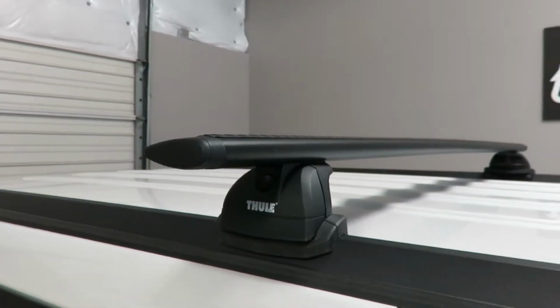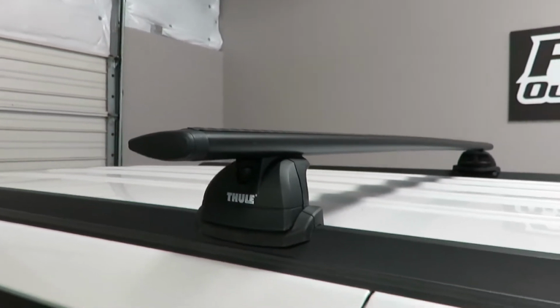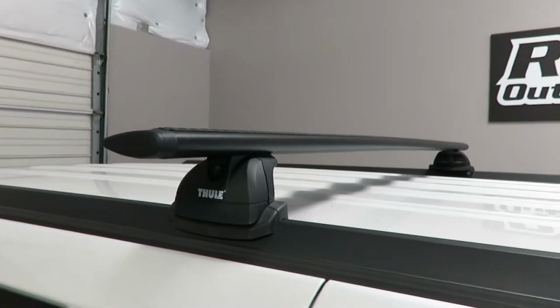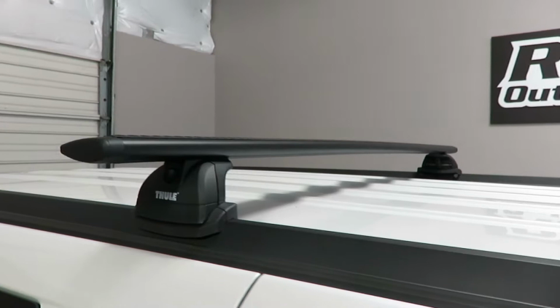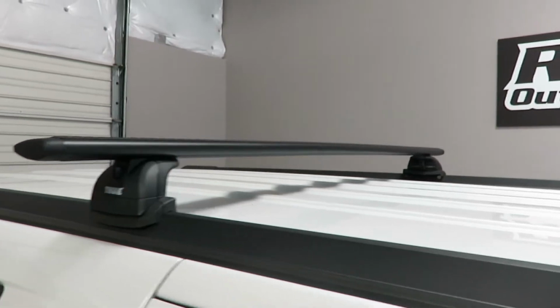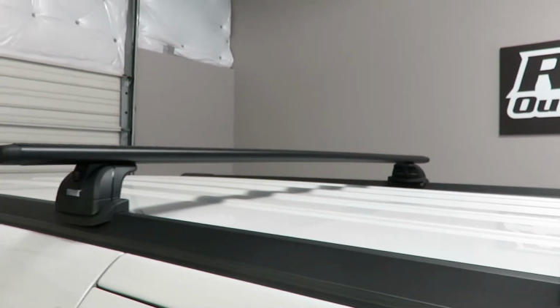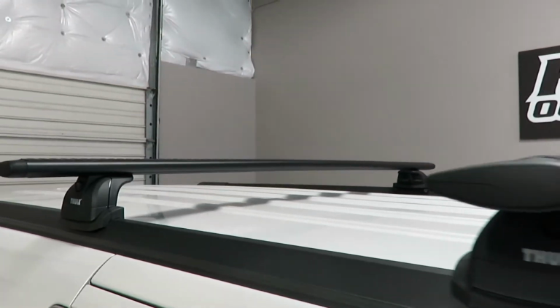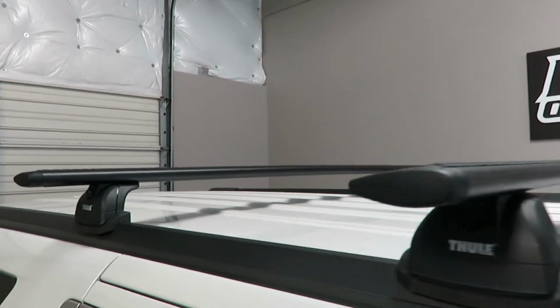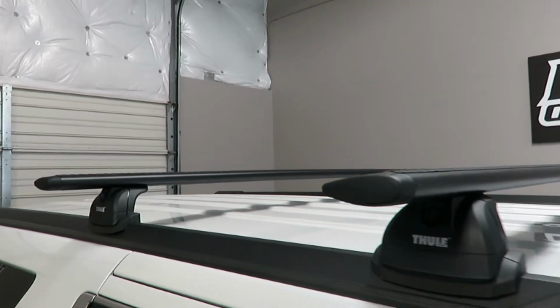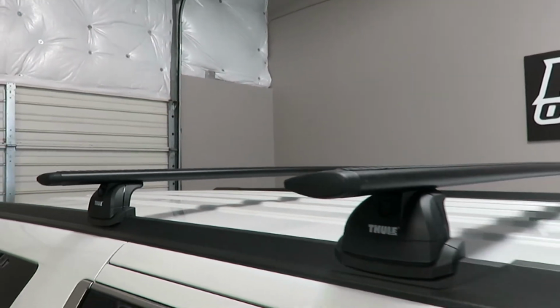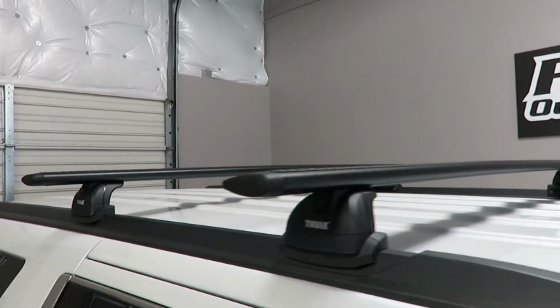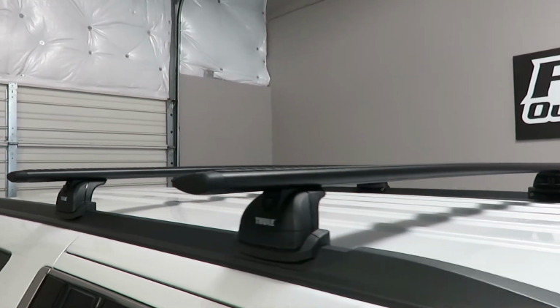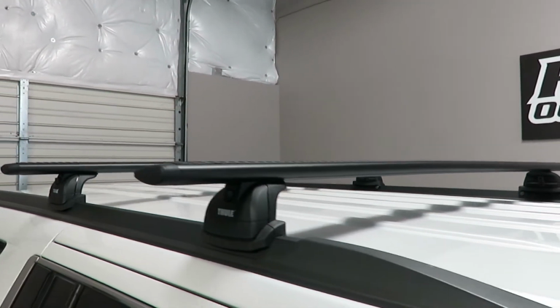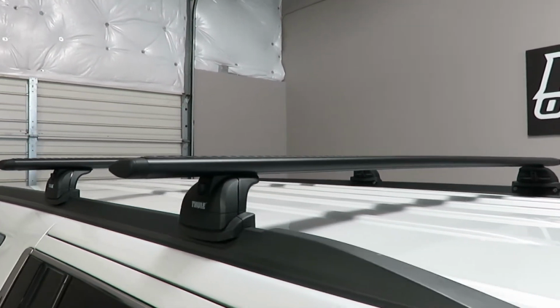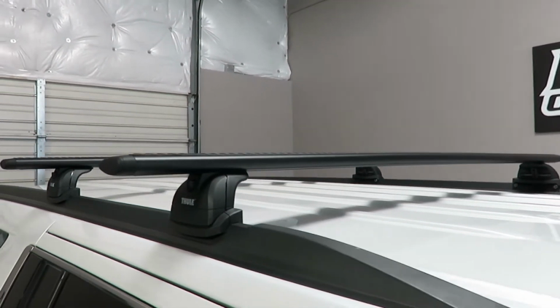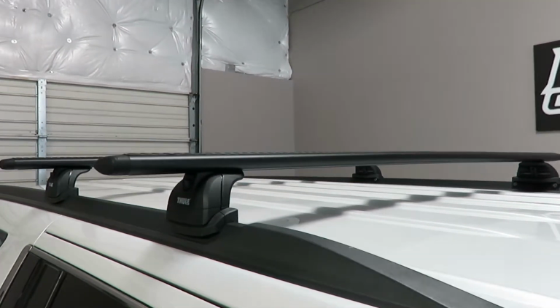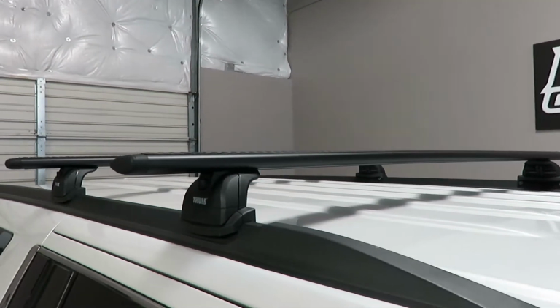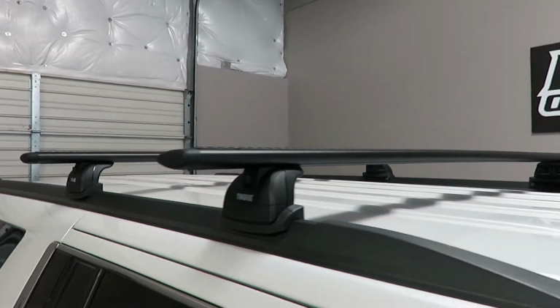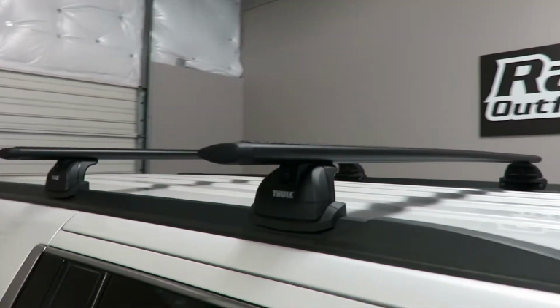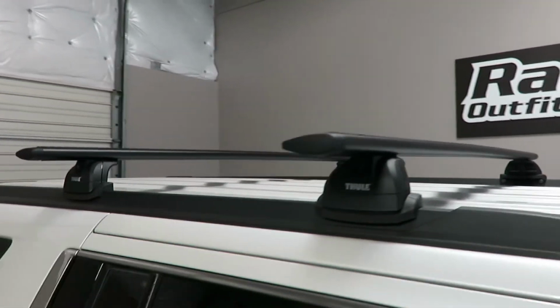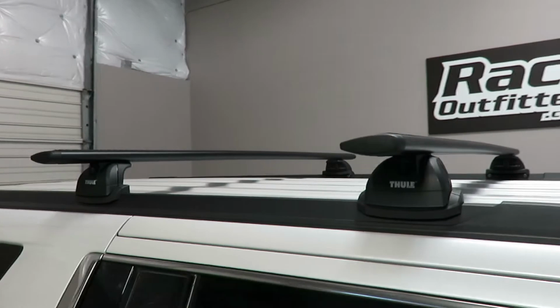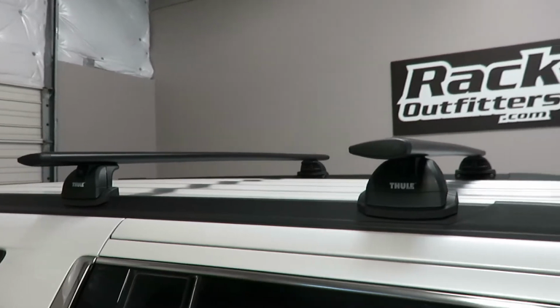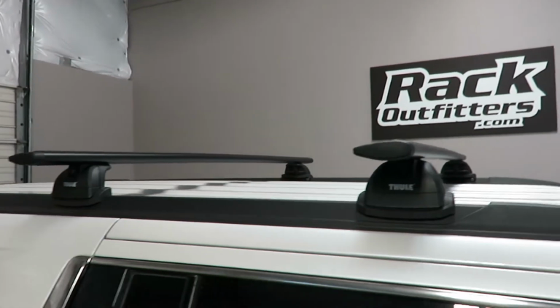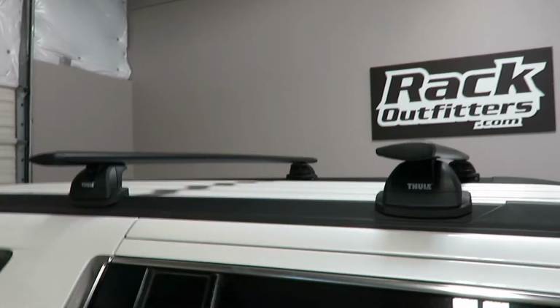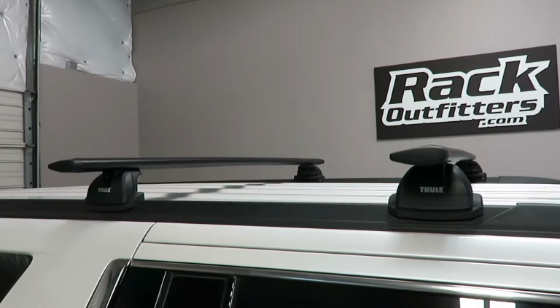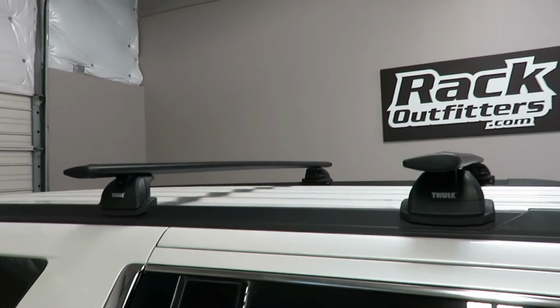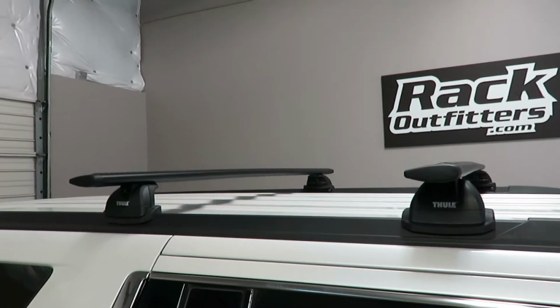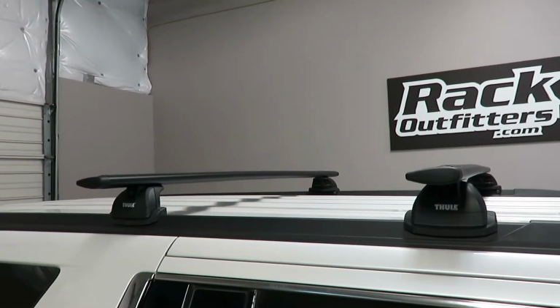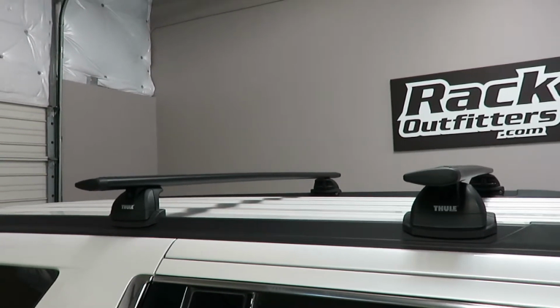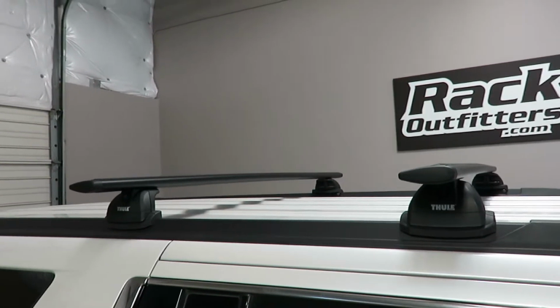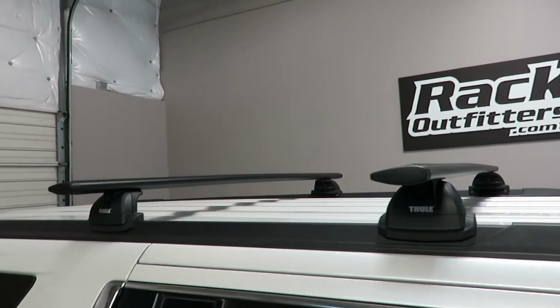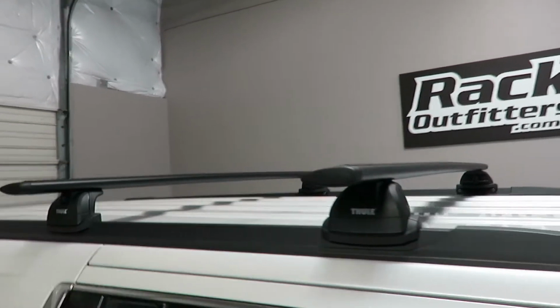The weight load capacity is 165 pounds evenly distributed, and the crossbar spacing is 27.5 inches from front to rear, center to center.